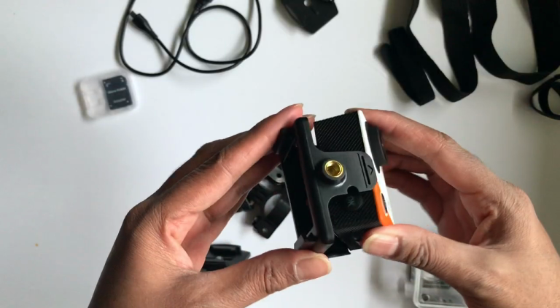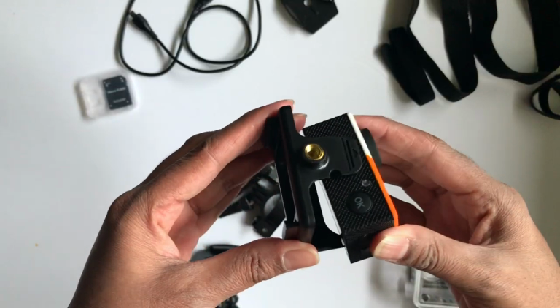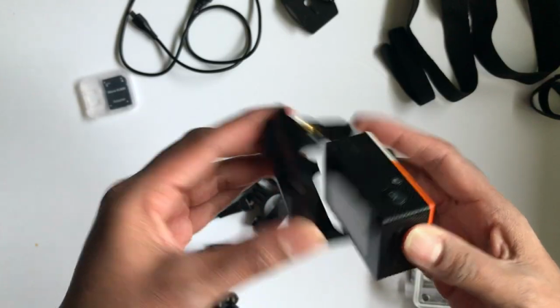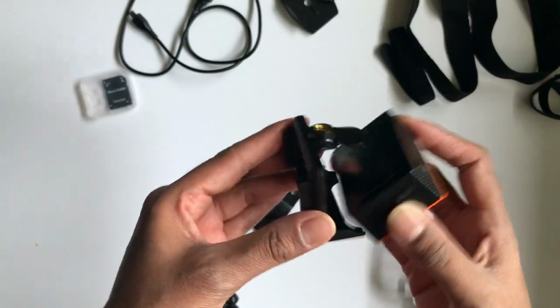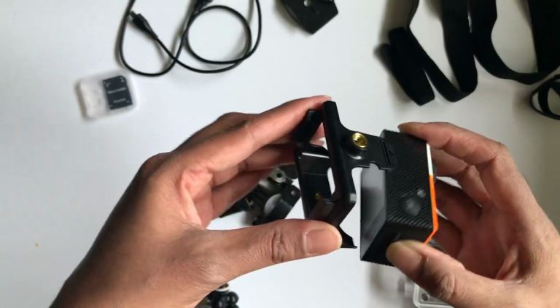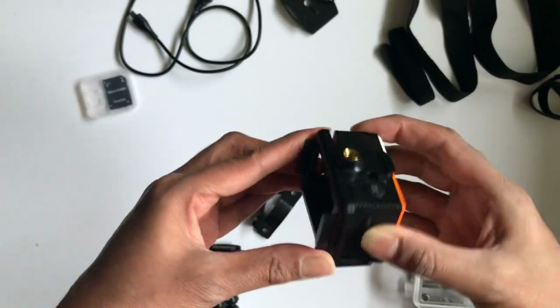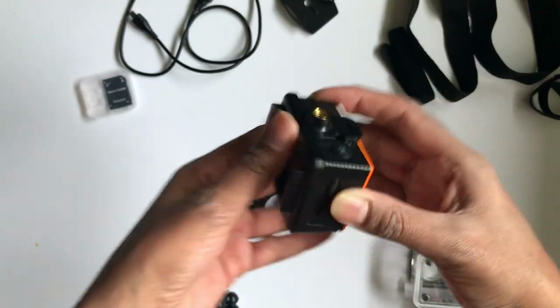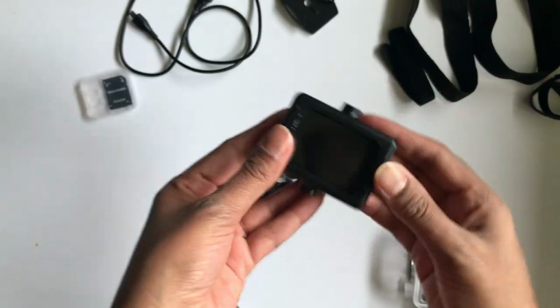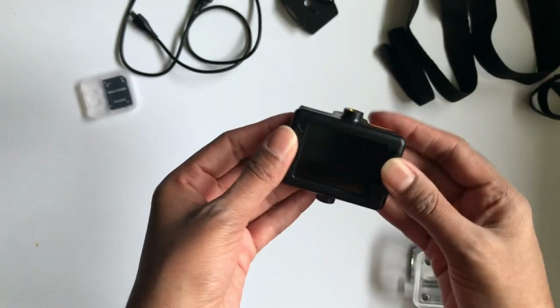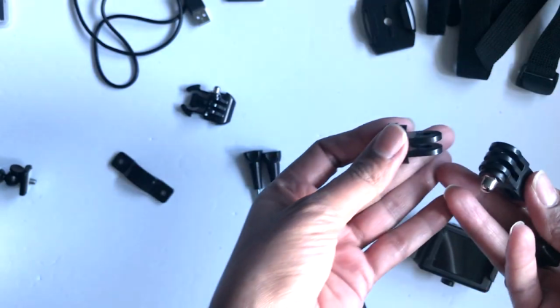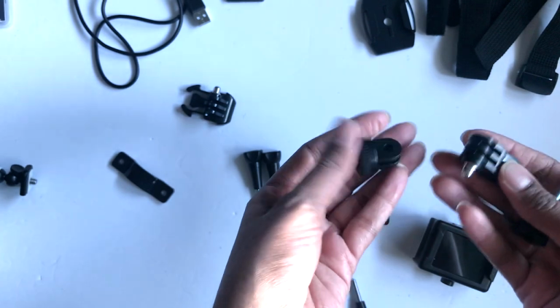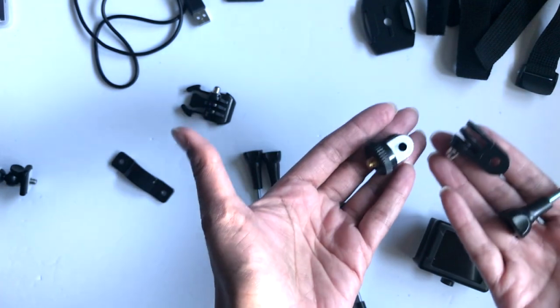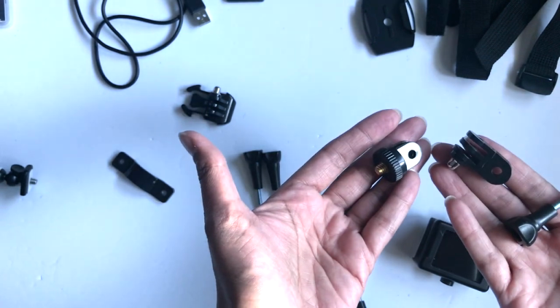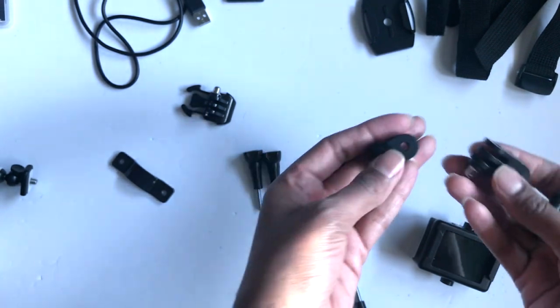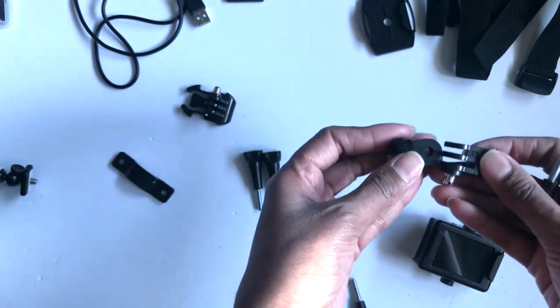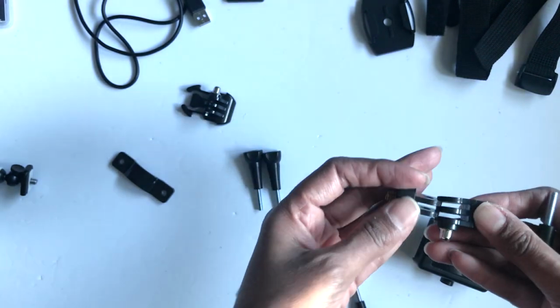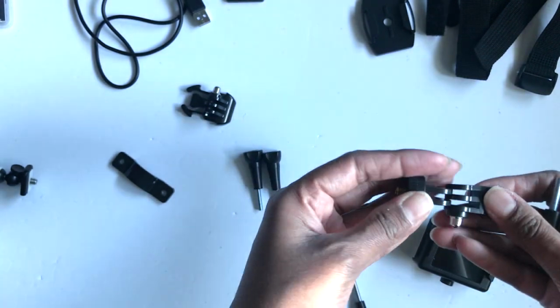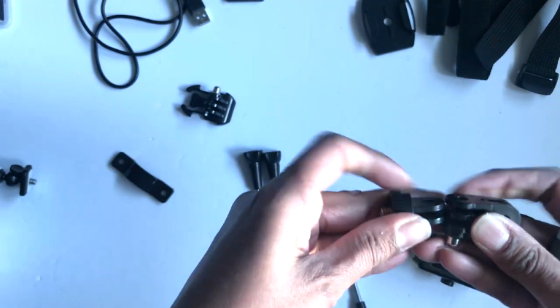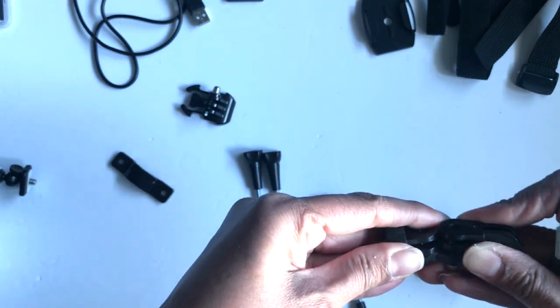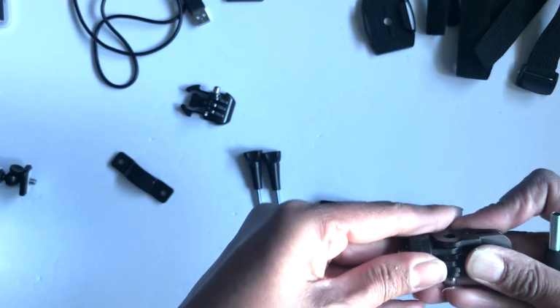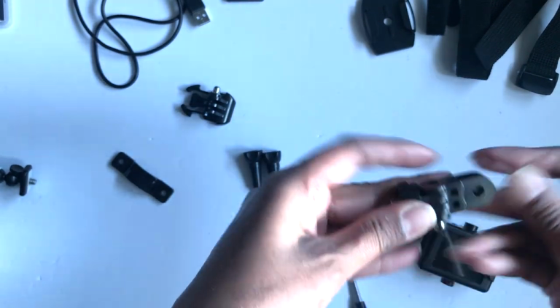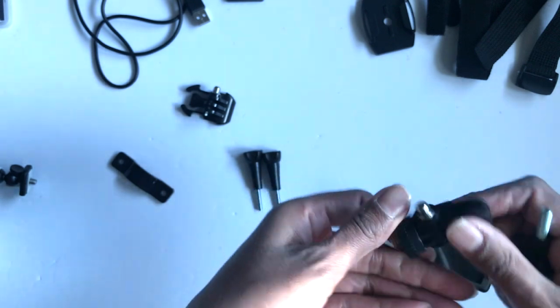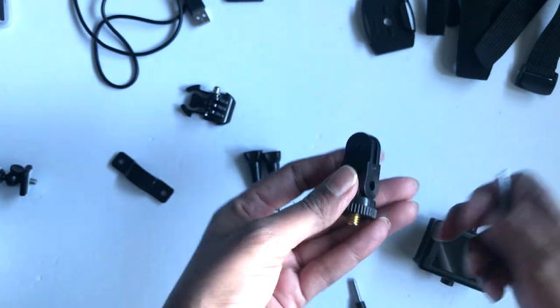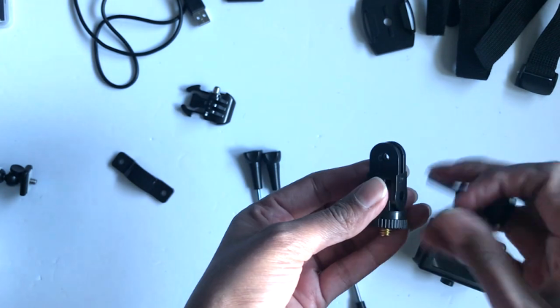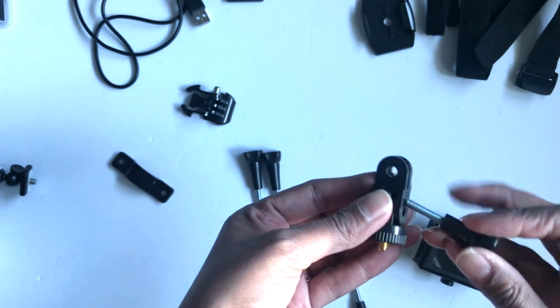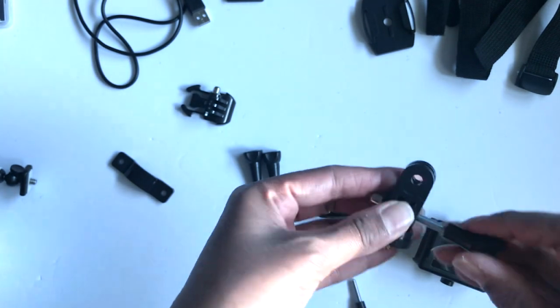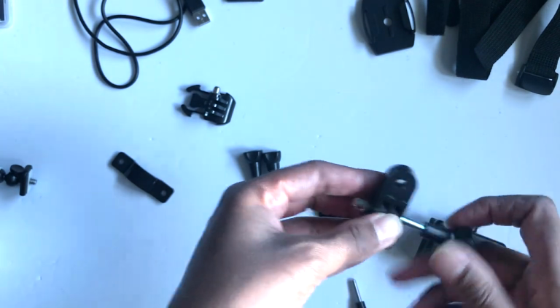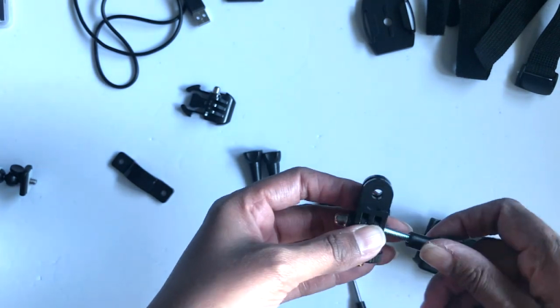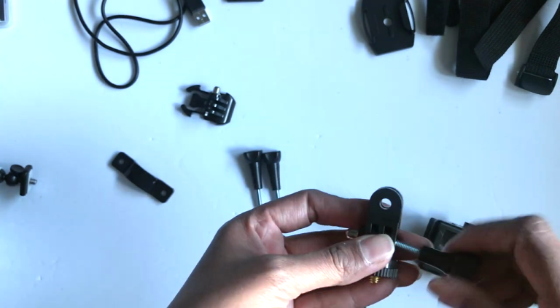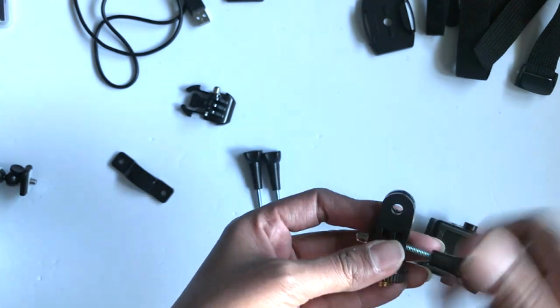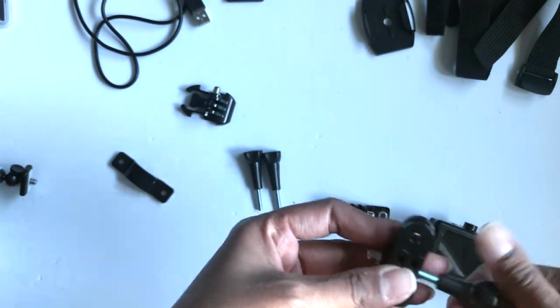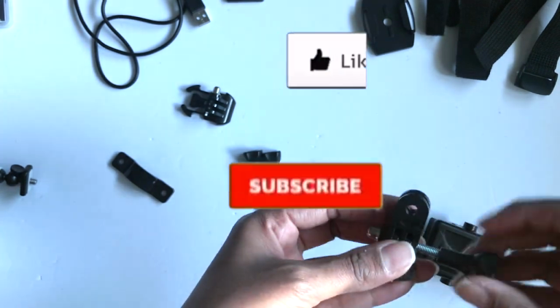I'll start by showing you how to attach the camera just using the frame housing mount, and you're going to need these three little guys here. Just connect your pivot mounts together with the short thumb screw.